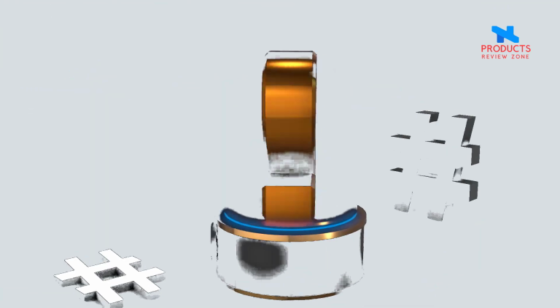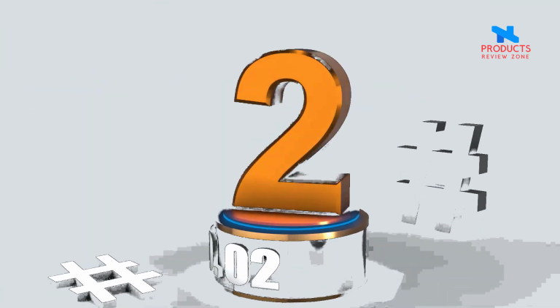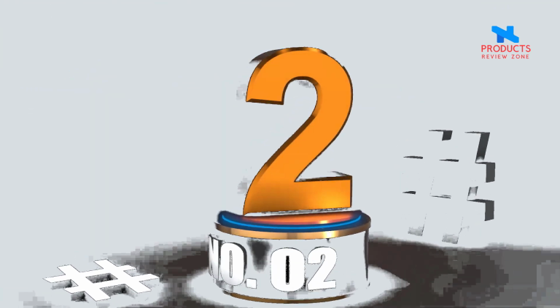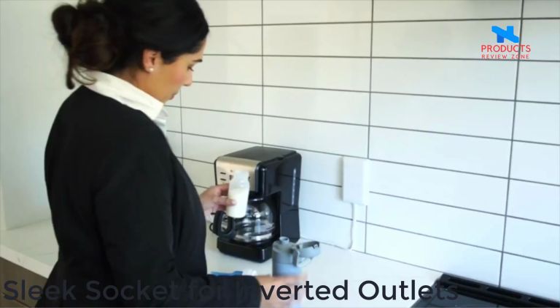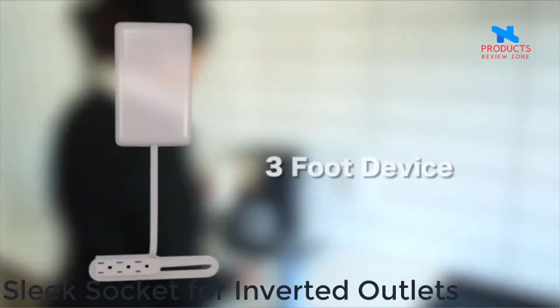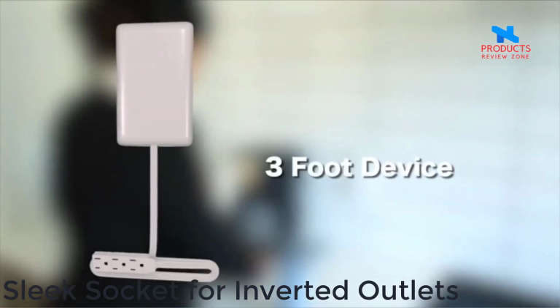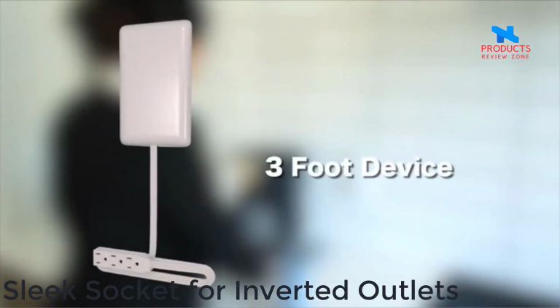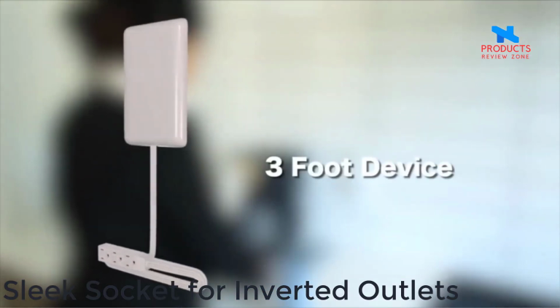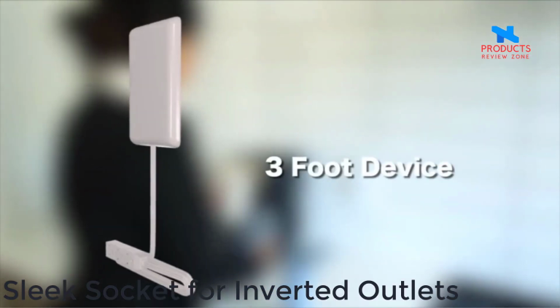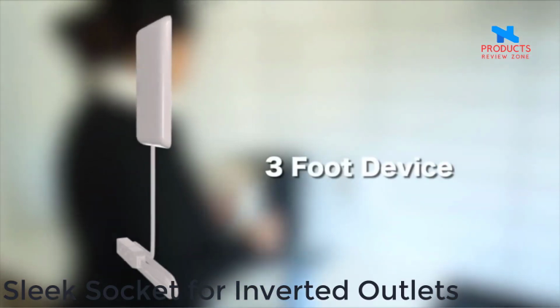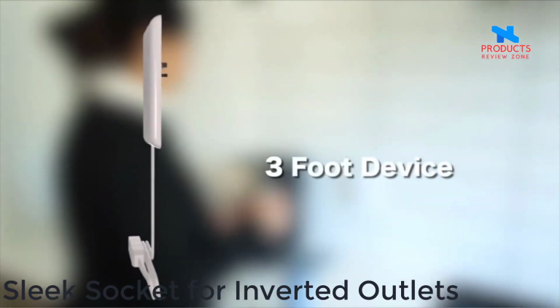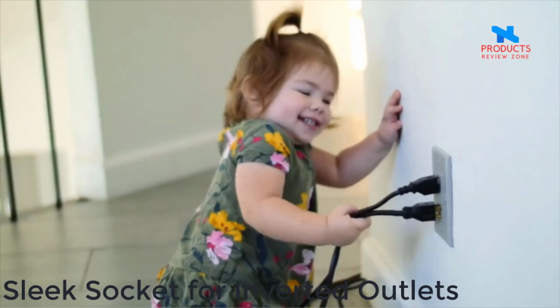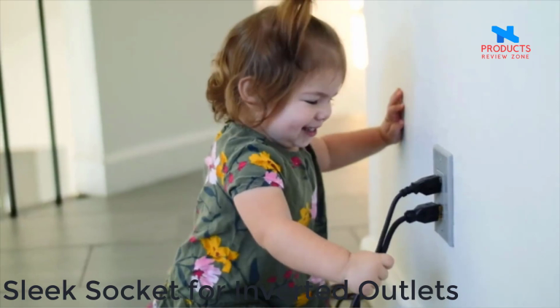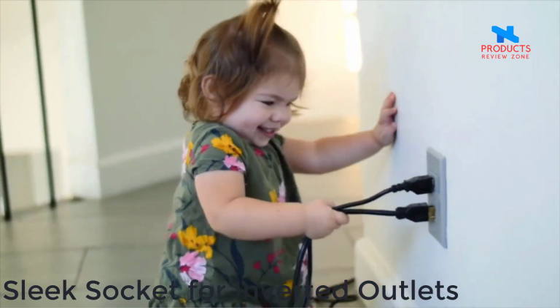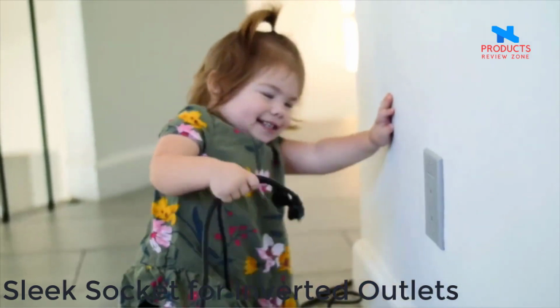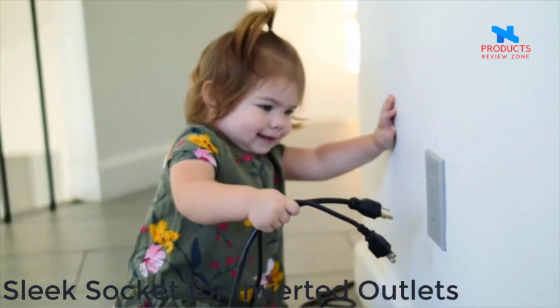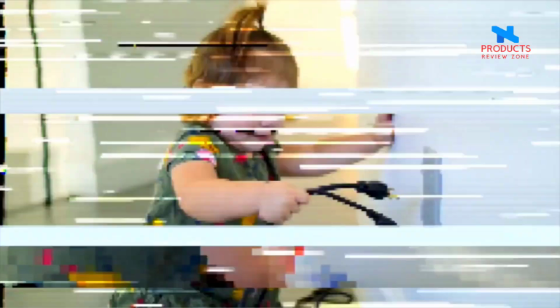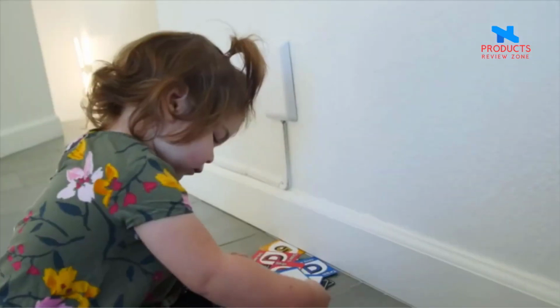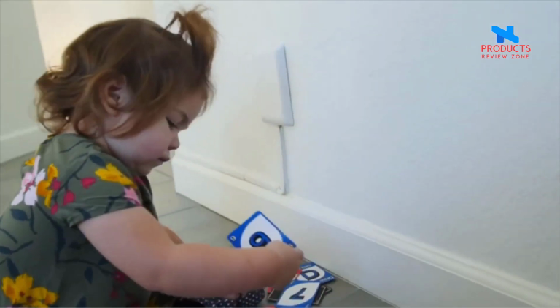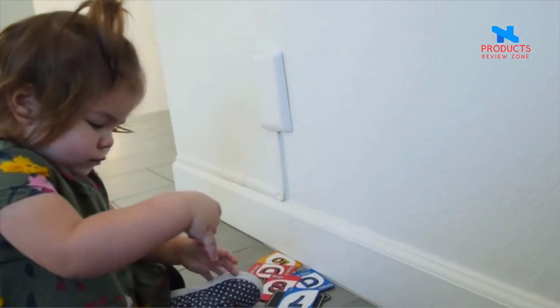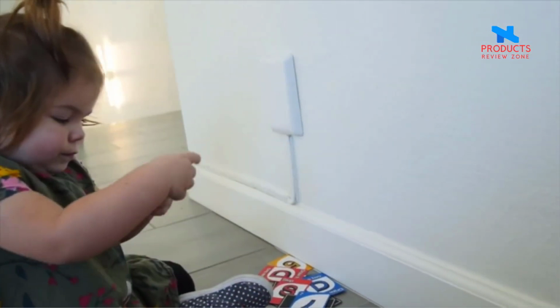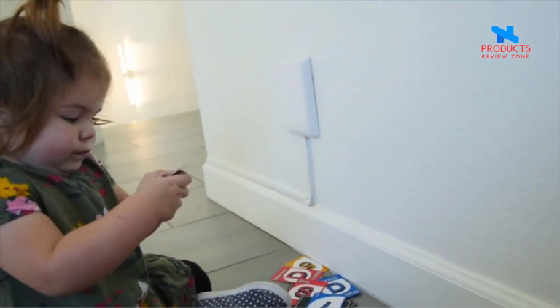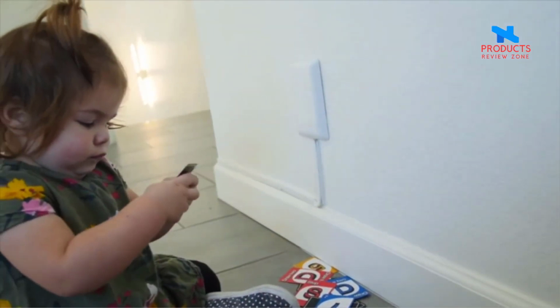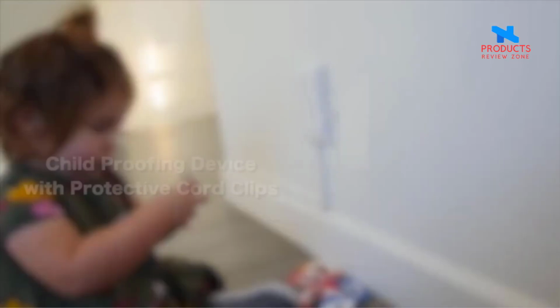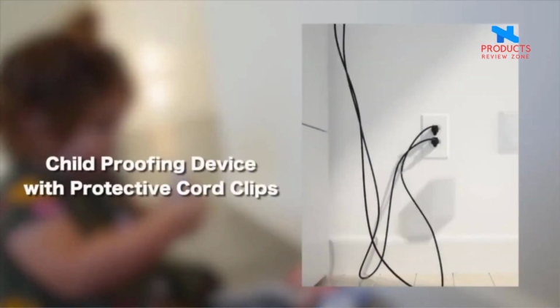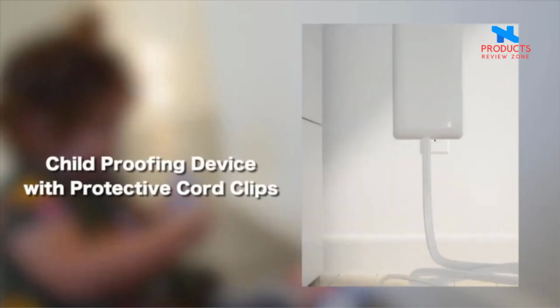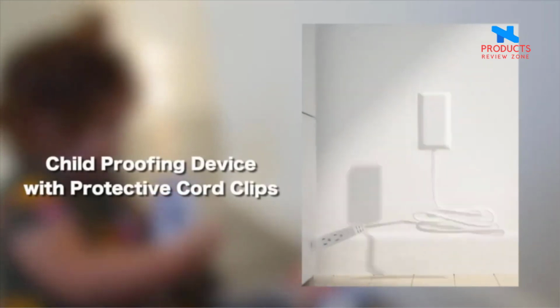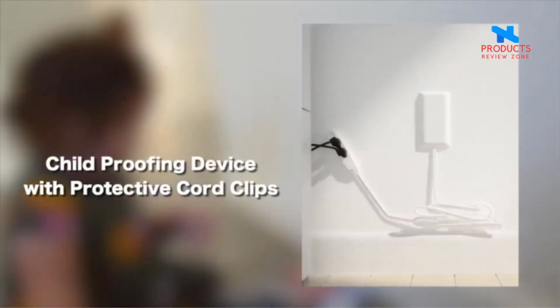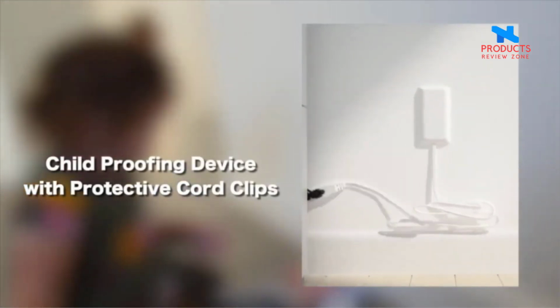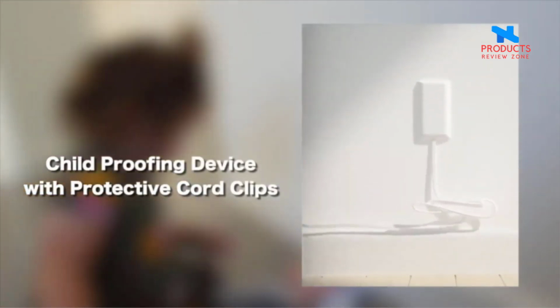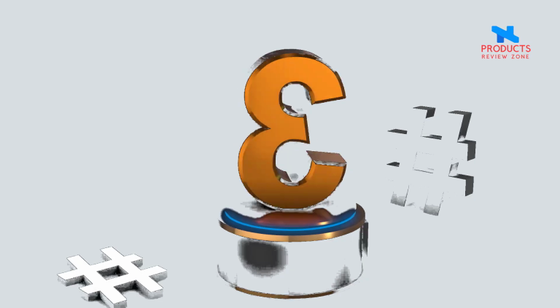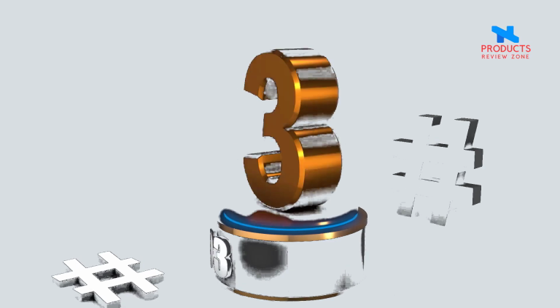Number 2. Sleek Socket for Inverted Outlets. Voltage: 125.0 volts. Plug type: Type B. Maximum current: 13.0 amps. Amperage: 13.0 amps.